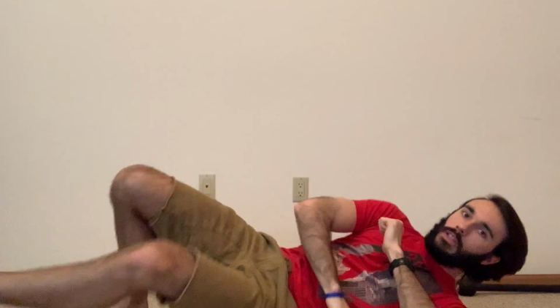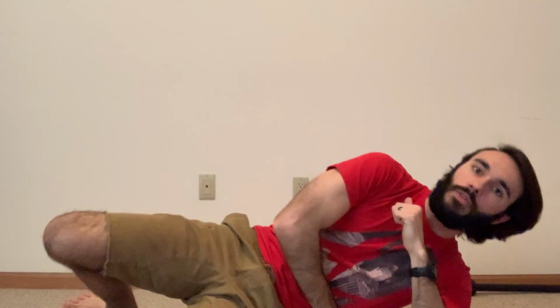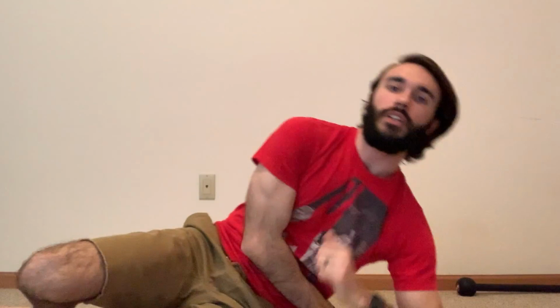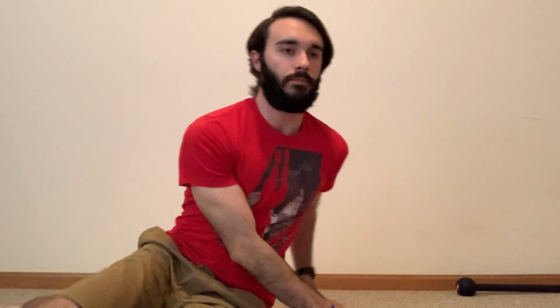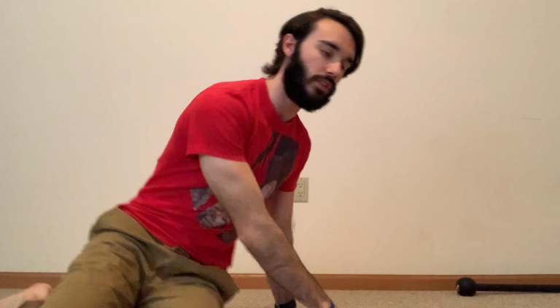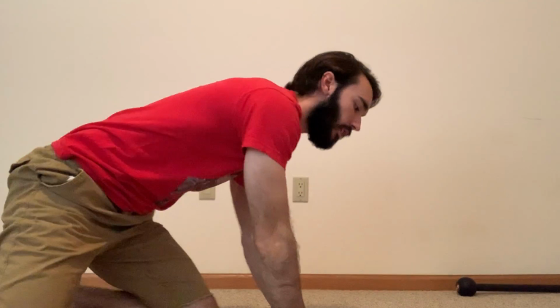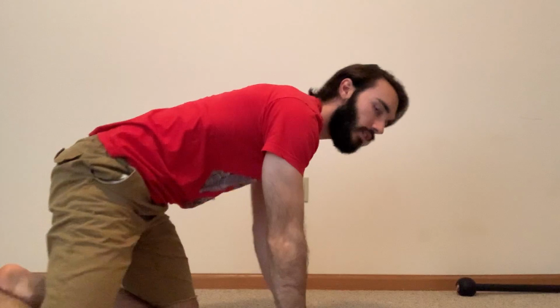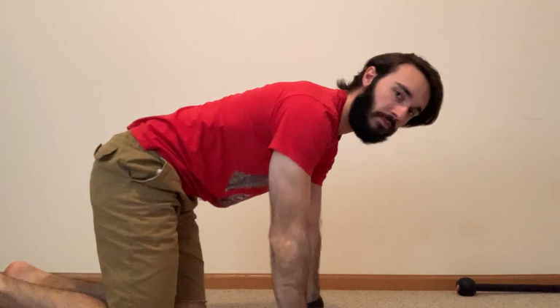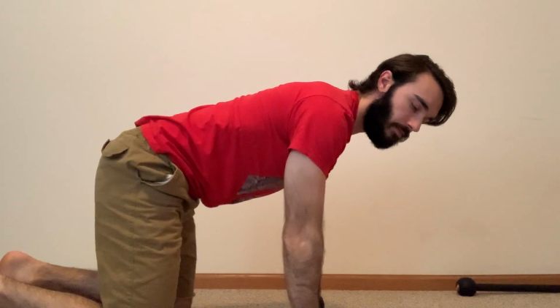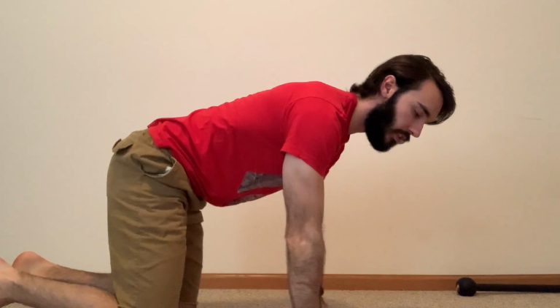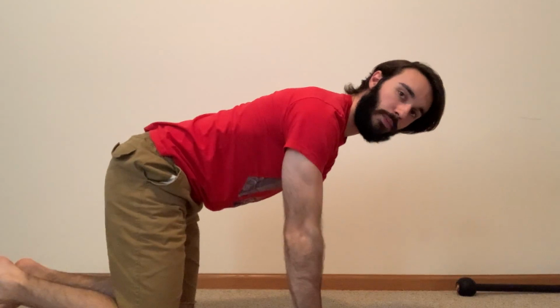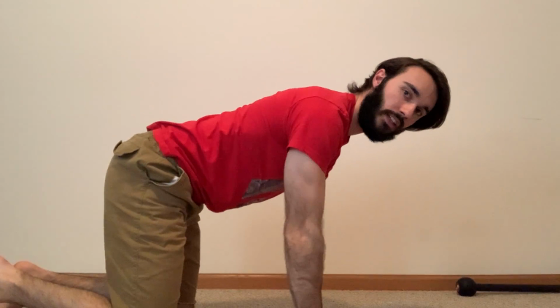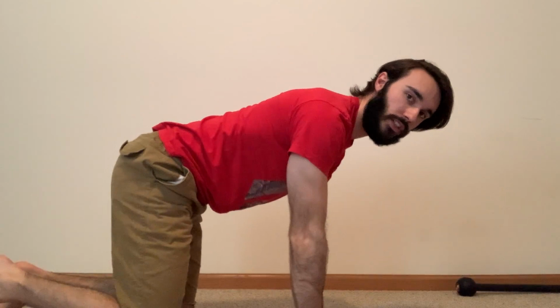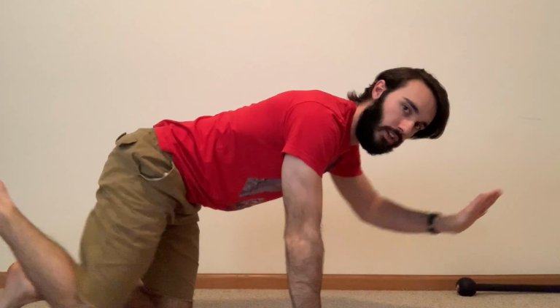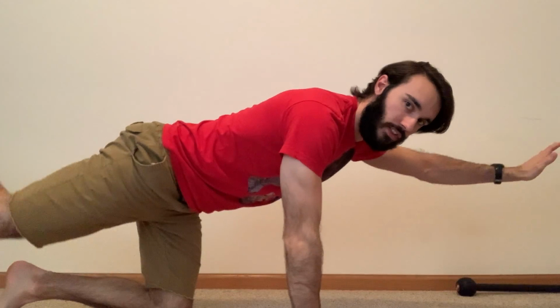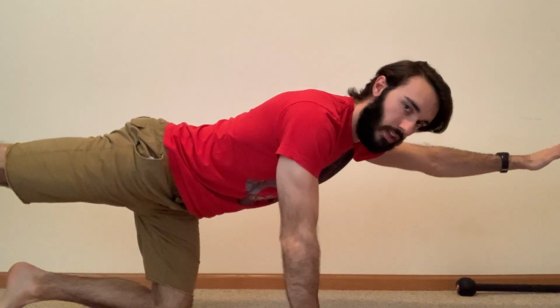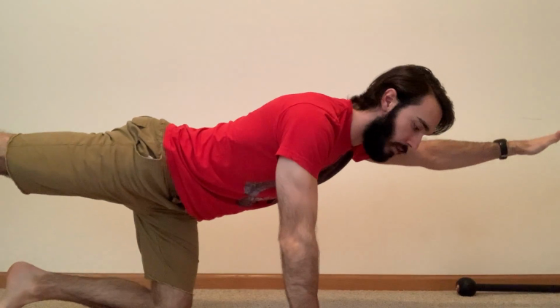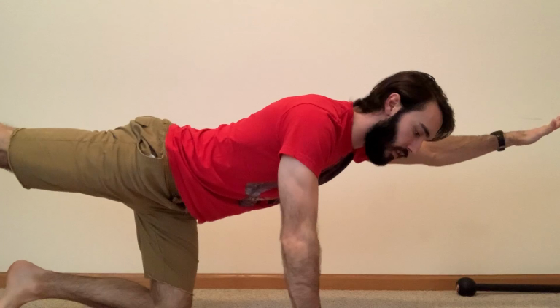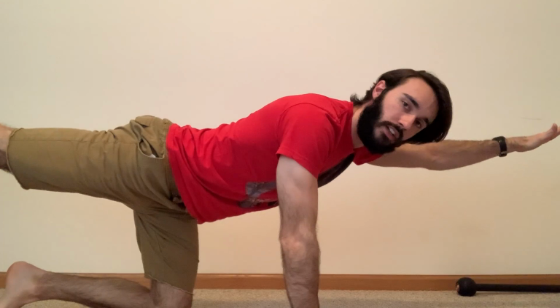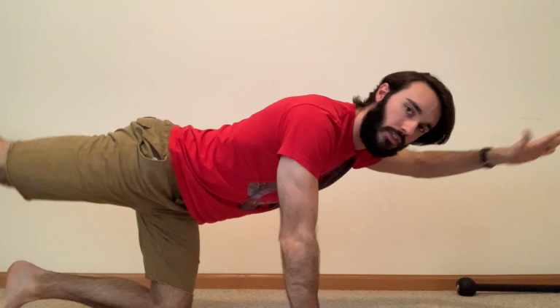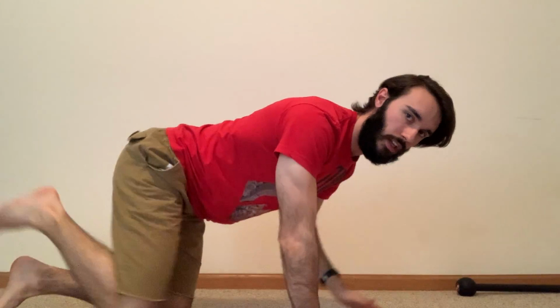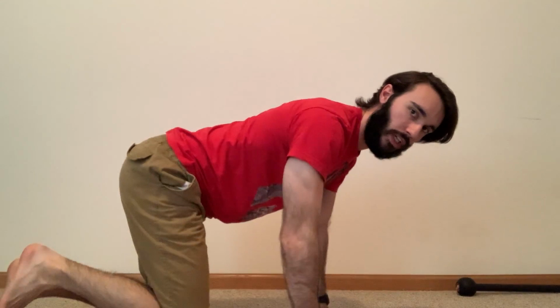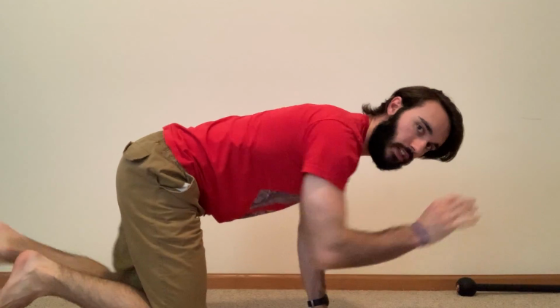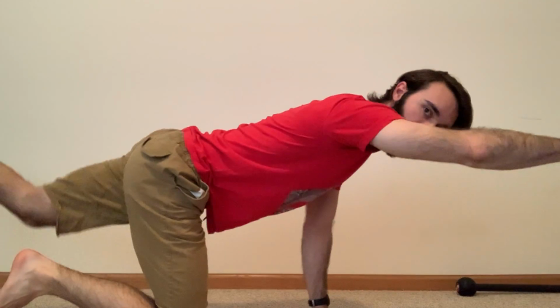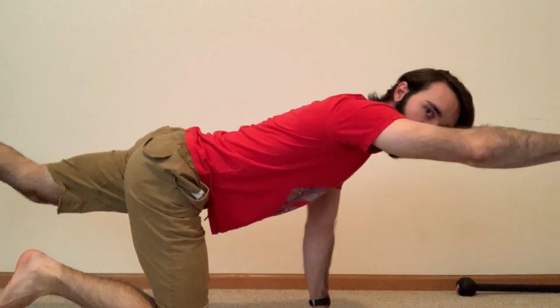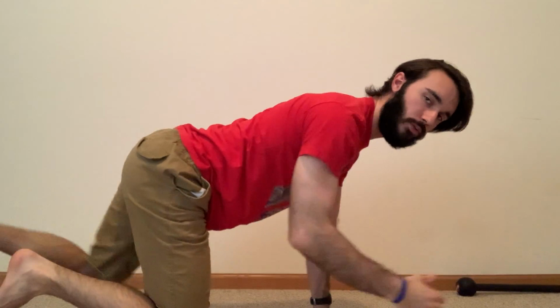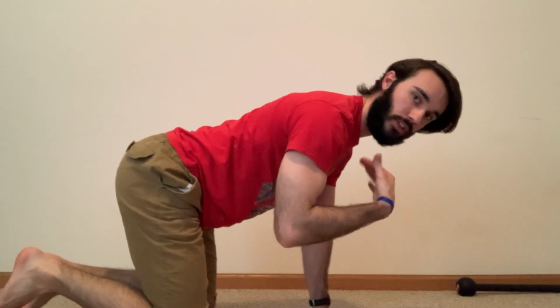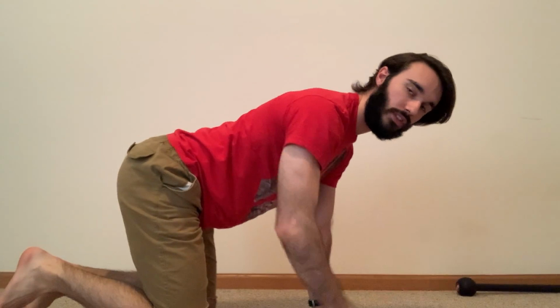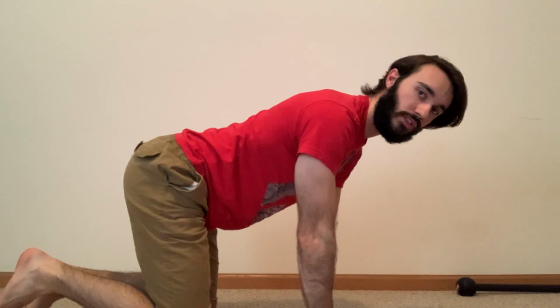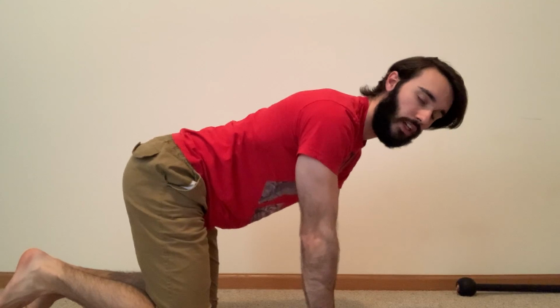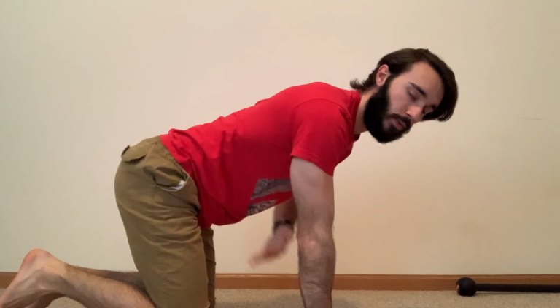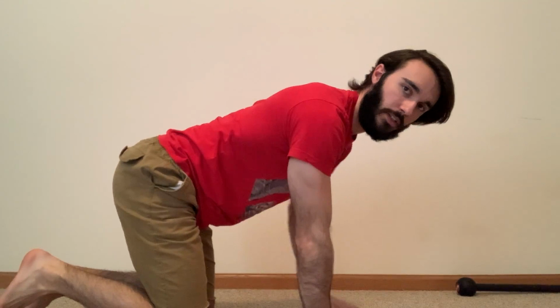Then we're going to go into bird dog. We're going to go on our hands and knees, keeping our back nice and straight. We're going to extend our opposite hand and our opposite foot, and come back to center. Extend — we want to keep our shoulders nice and square, as well as our hips.